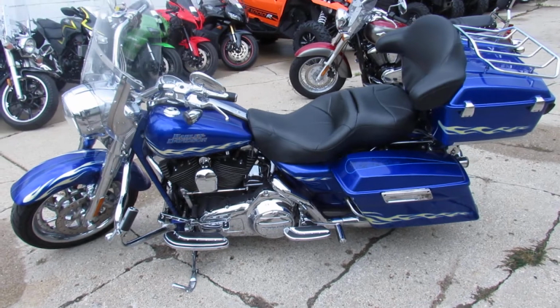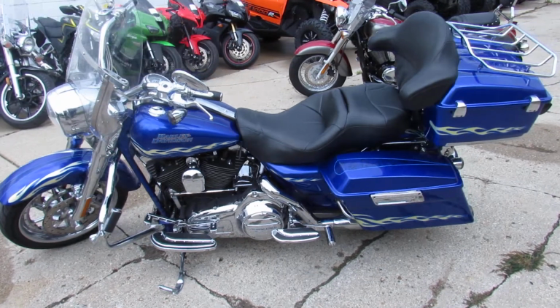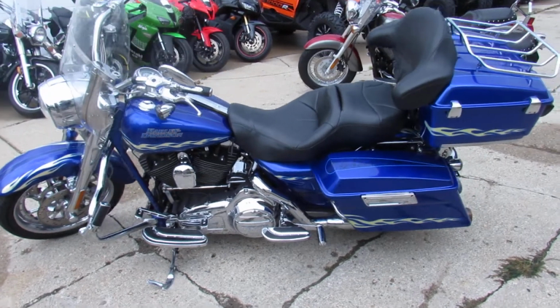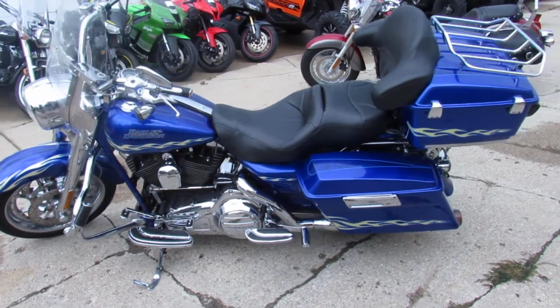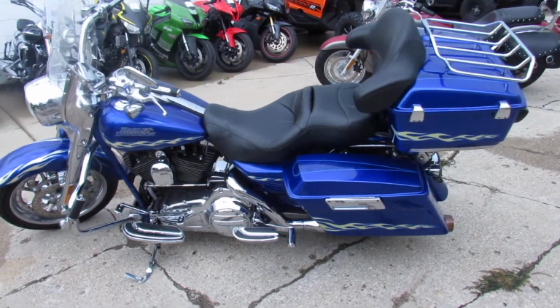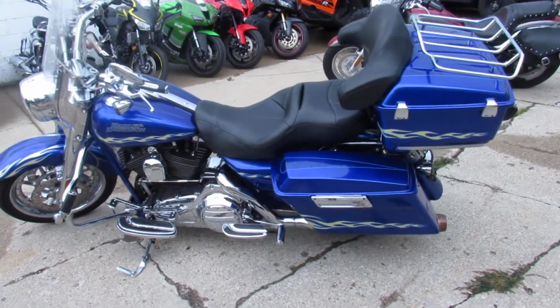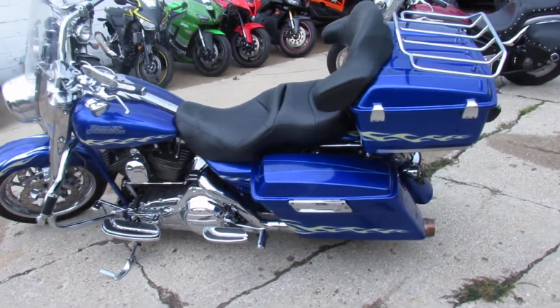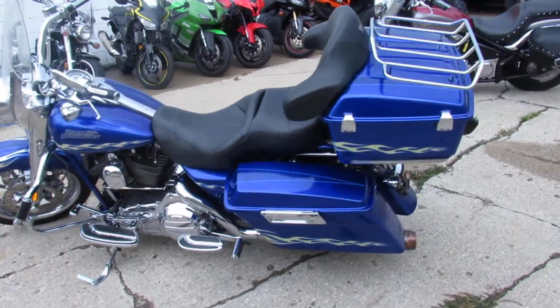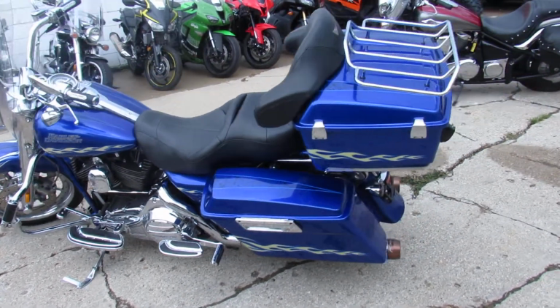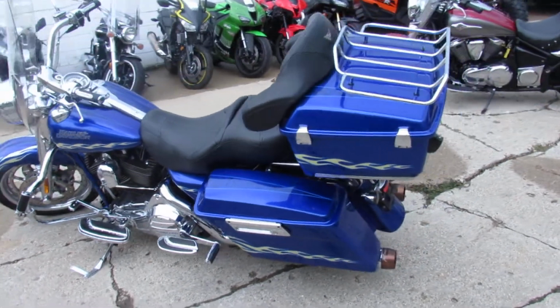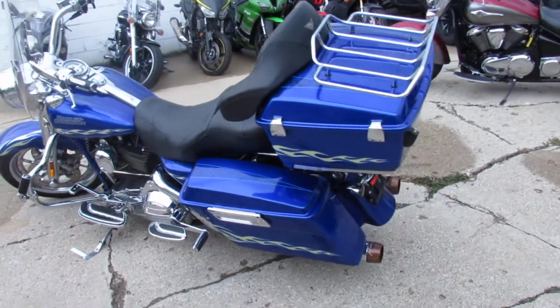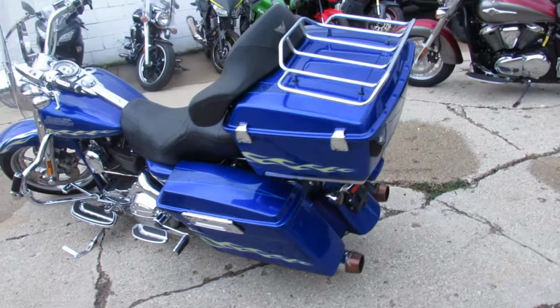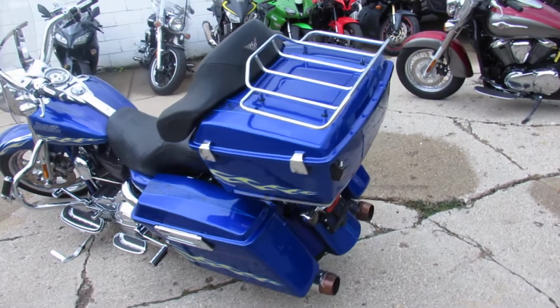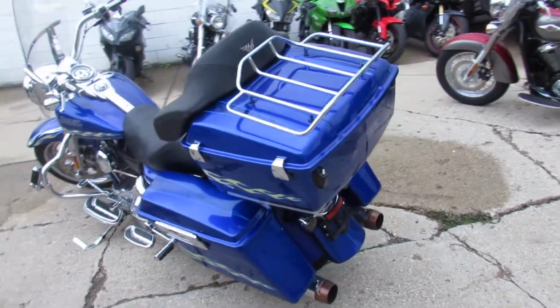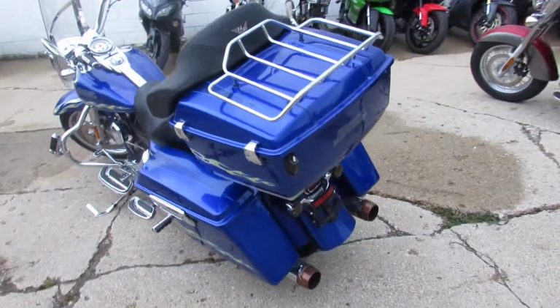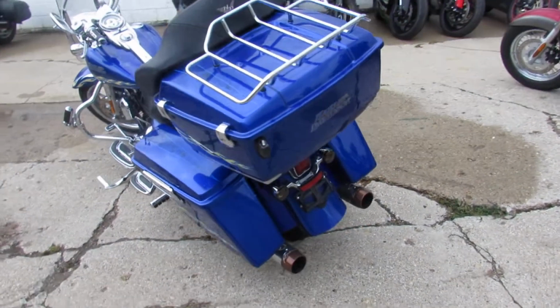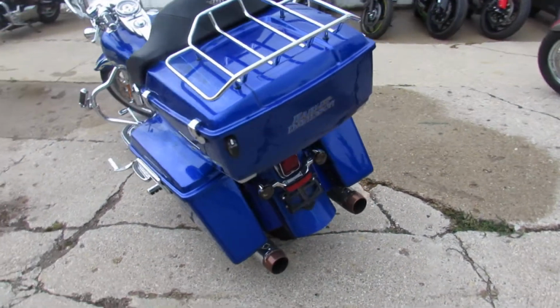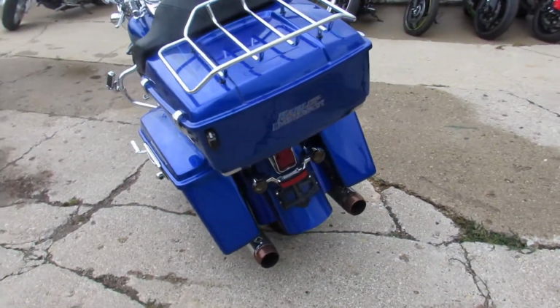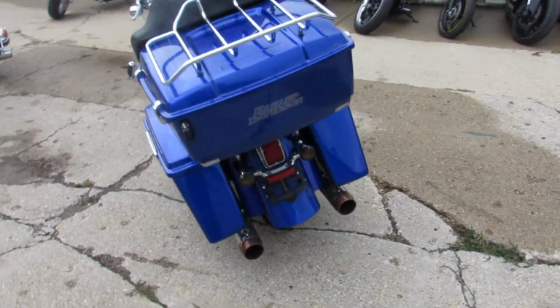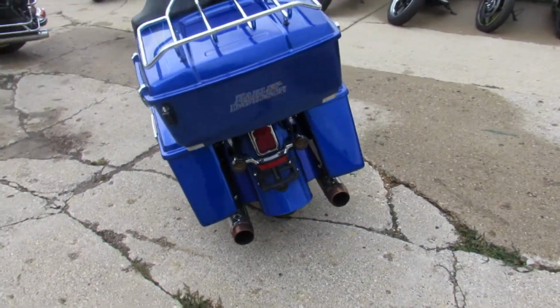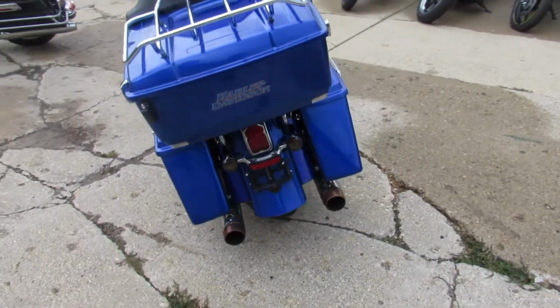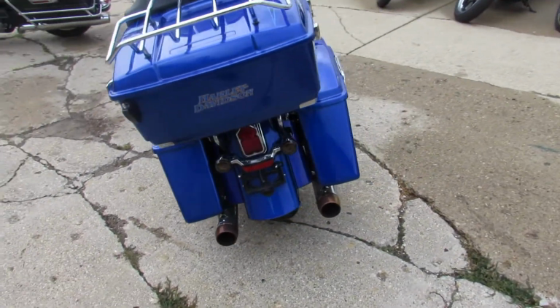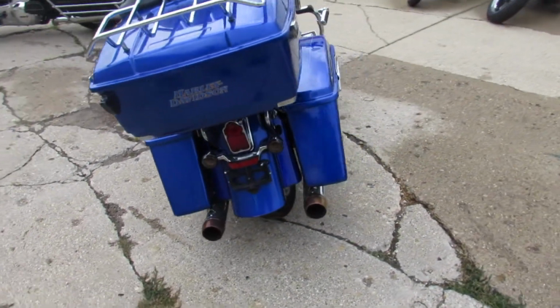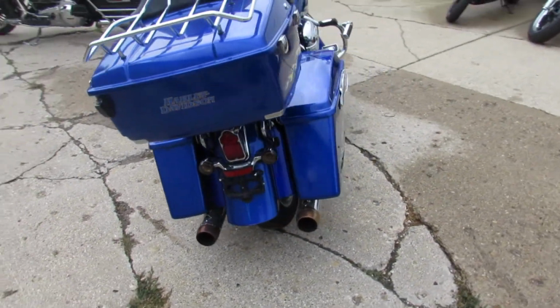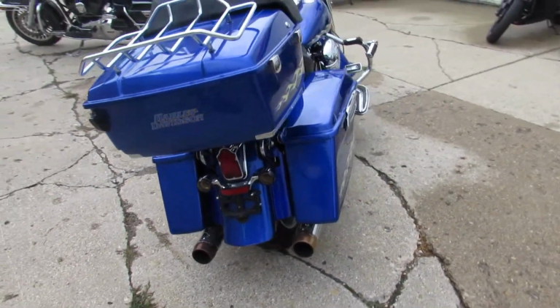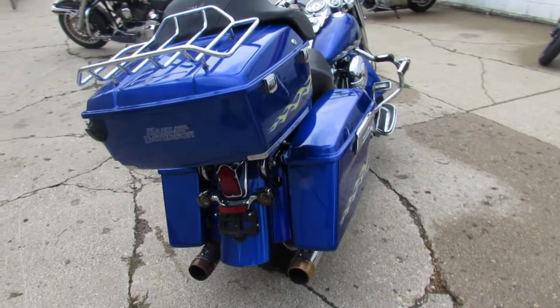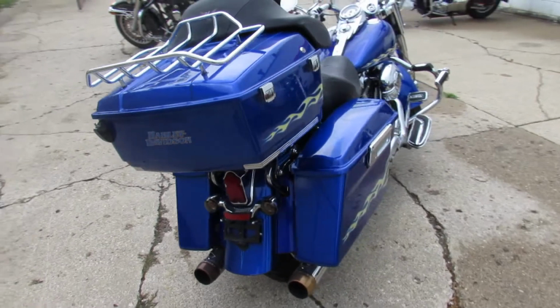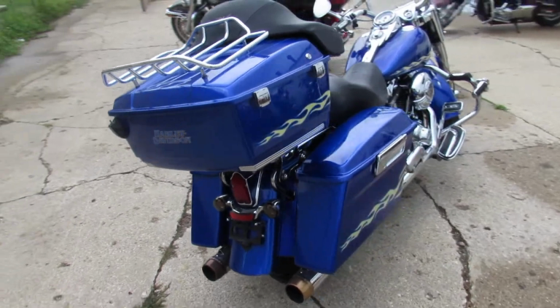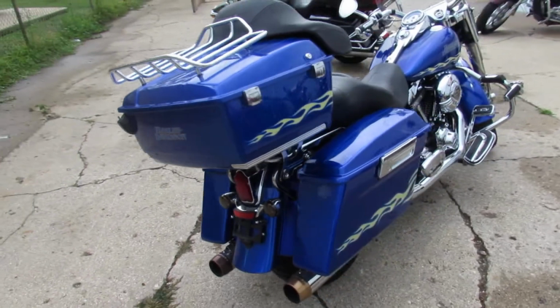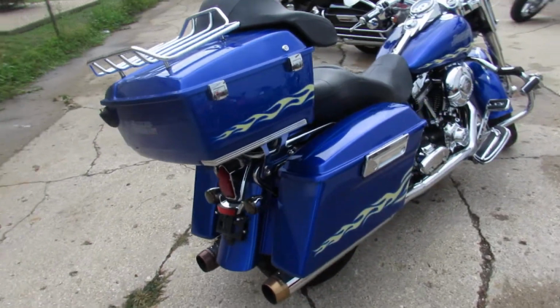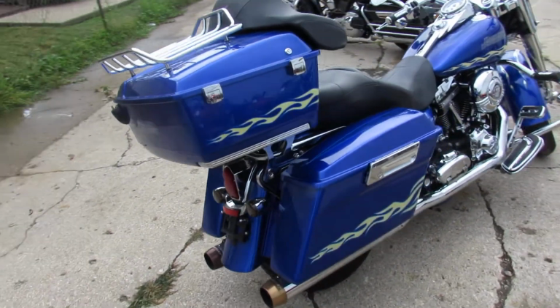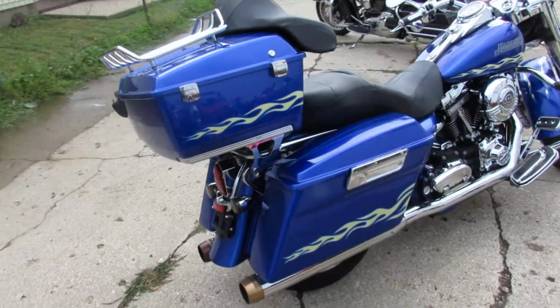Hey, it's Approval Power Sports doing some videos on the Harleys we just got in. This is one nice bike, guys. It's a 2007 Harley-Davidson Road King CVO. We got this thing priced well below book — $11,900.